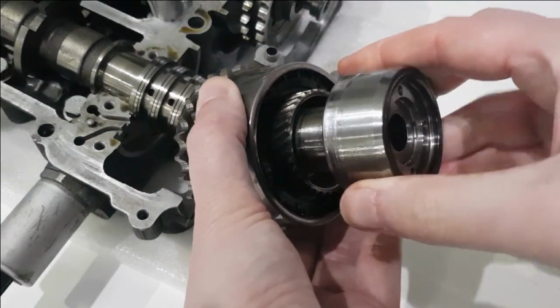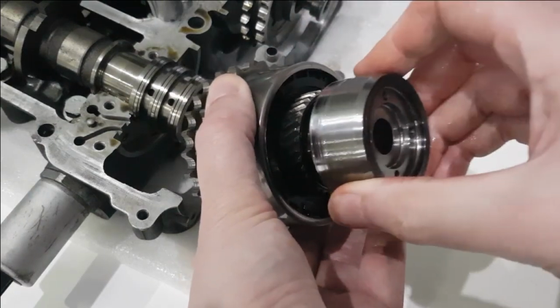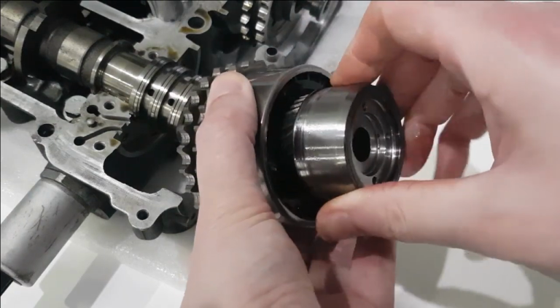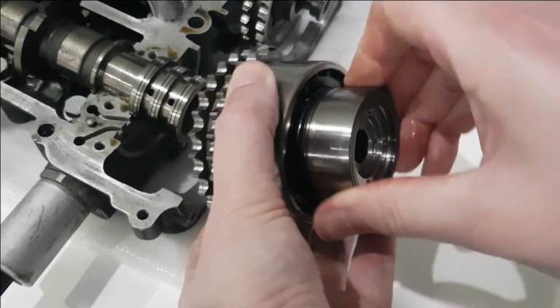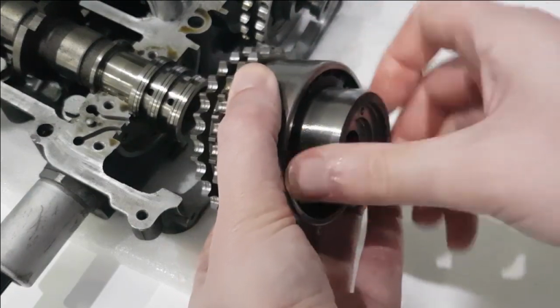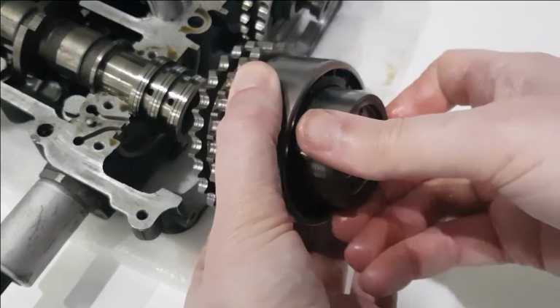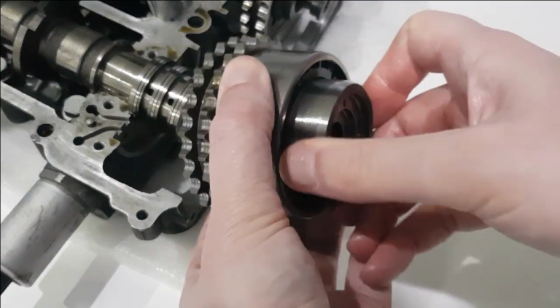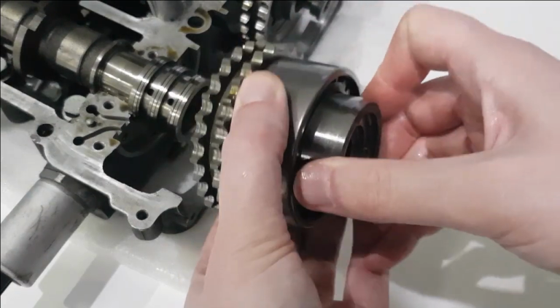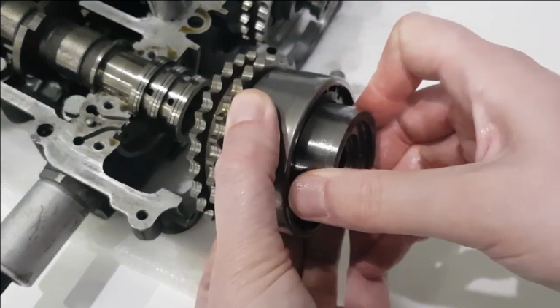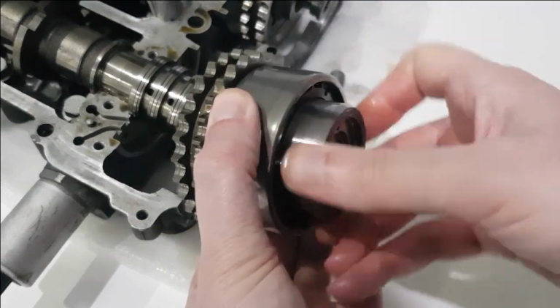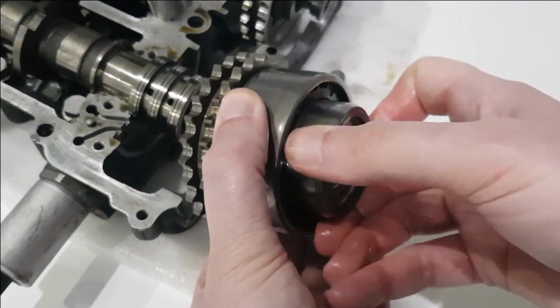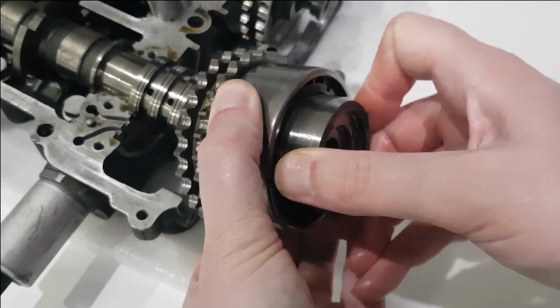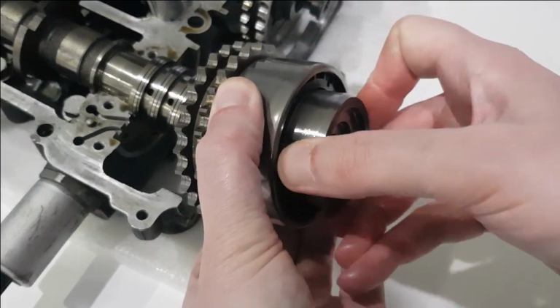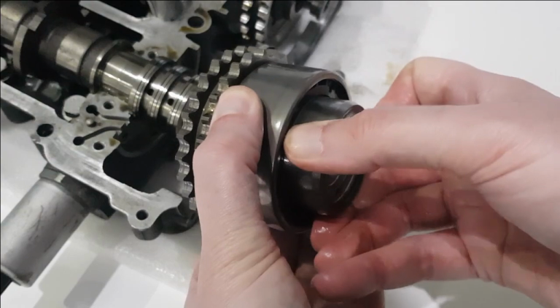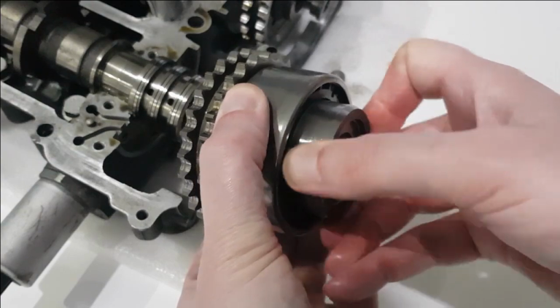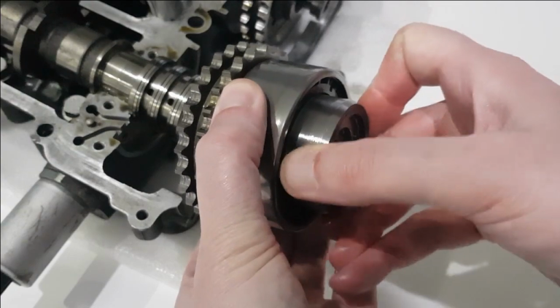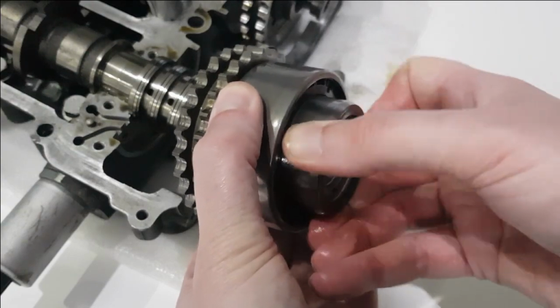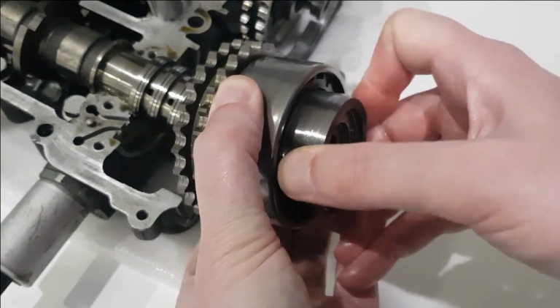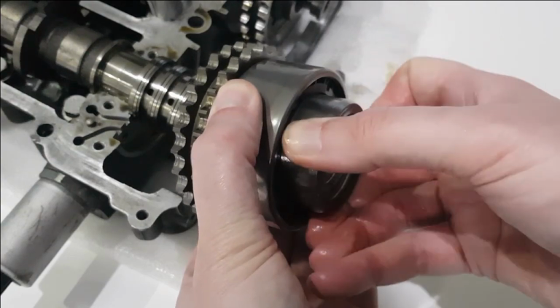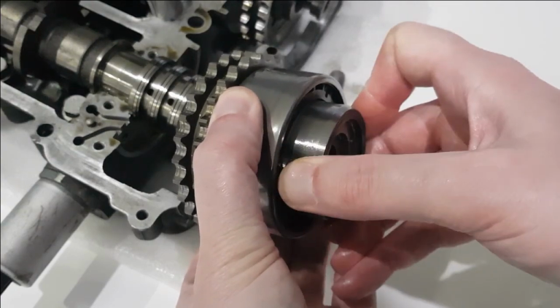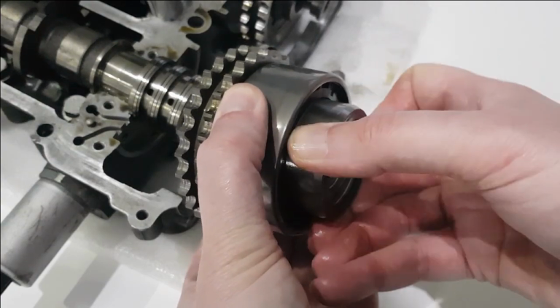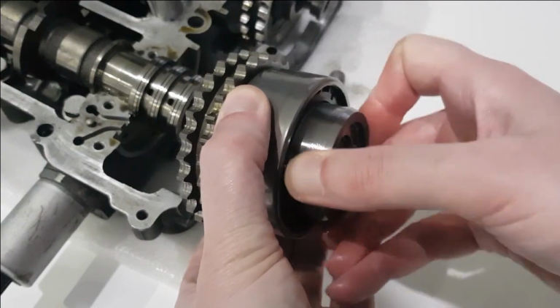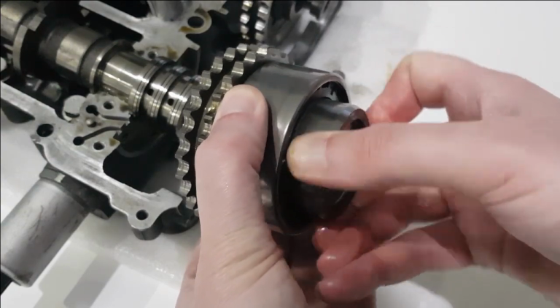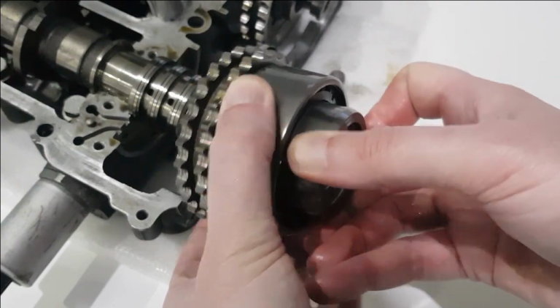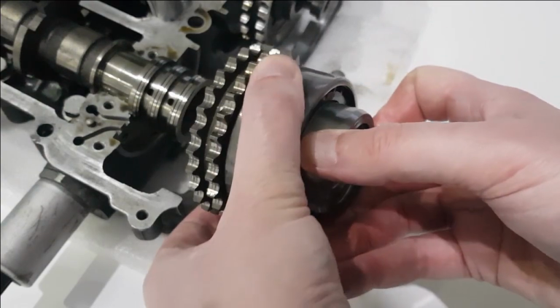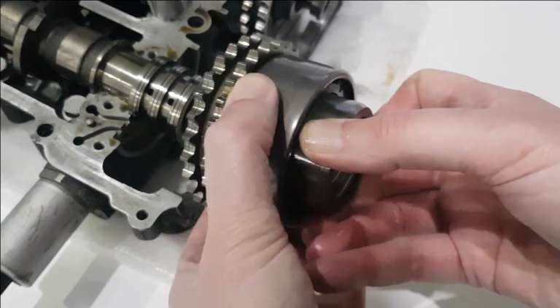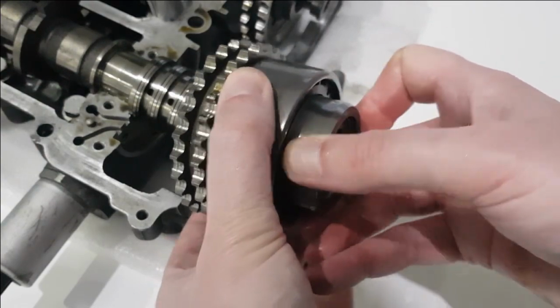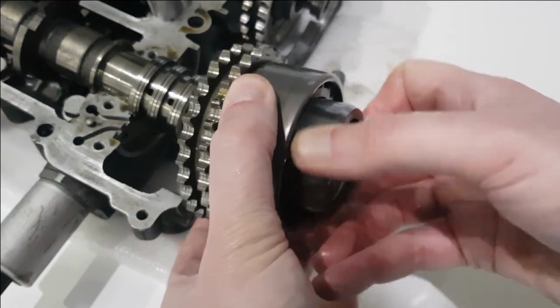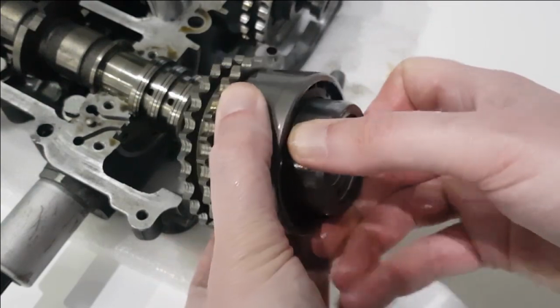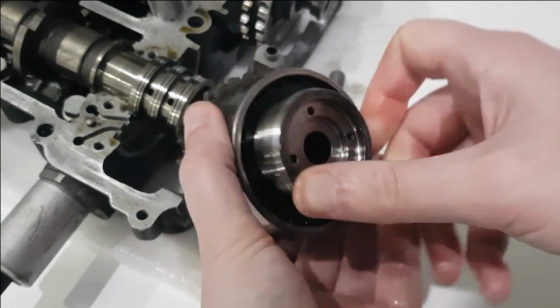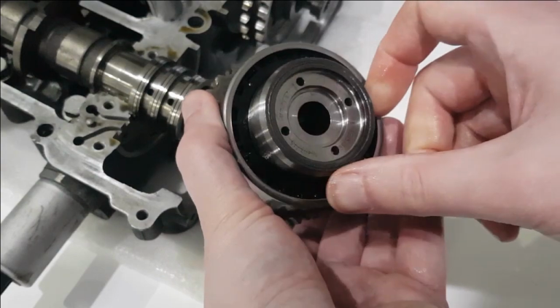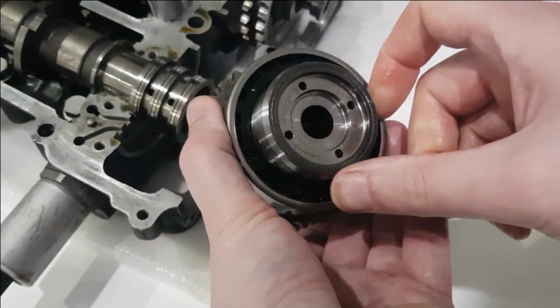So they're pushing the spiral this way. Then when the unit is assembled like that, as the spiral moves backwards and forwards, it's basically rotating these two relative to each other.